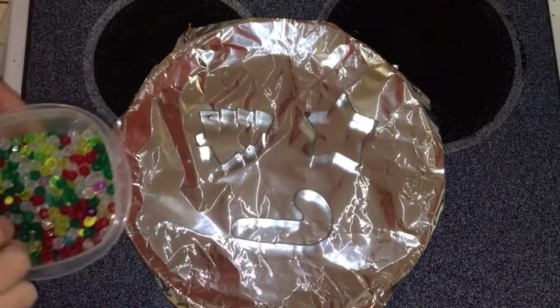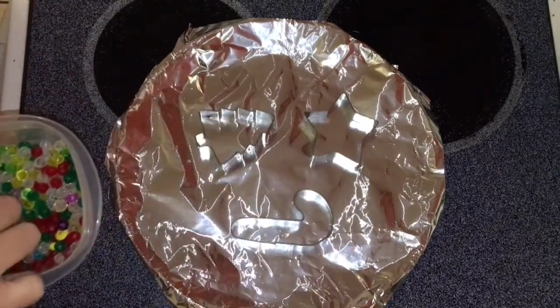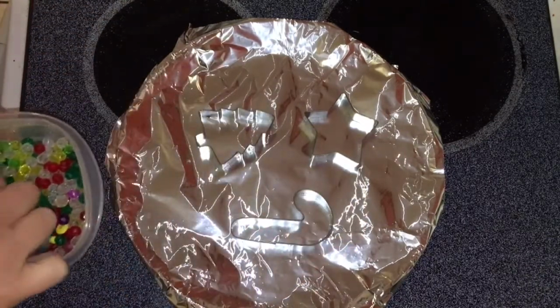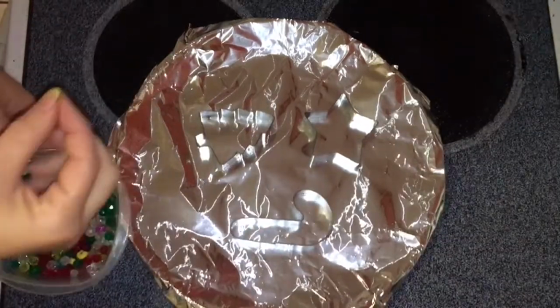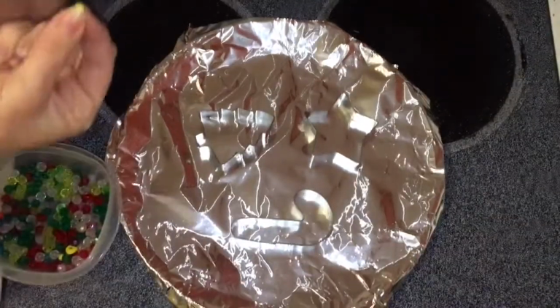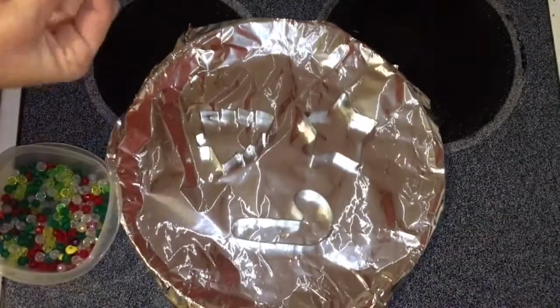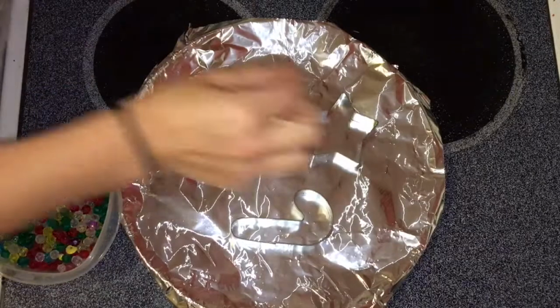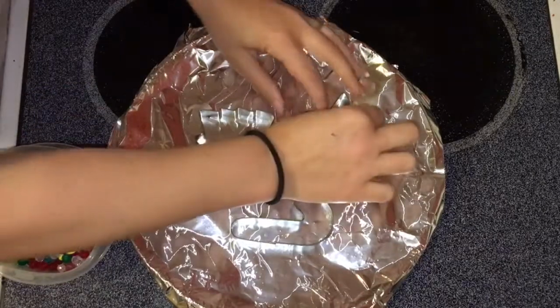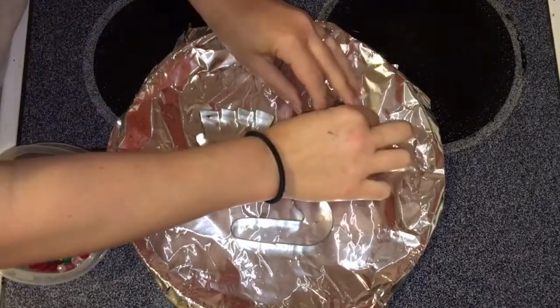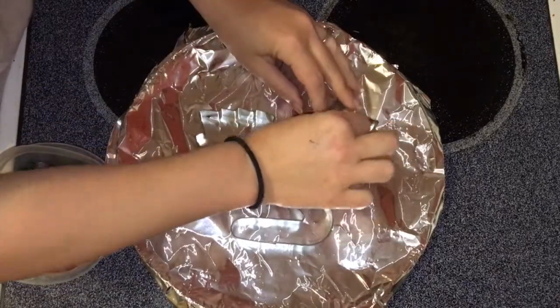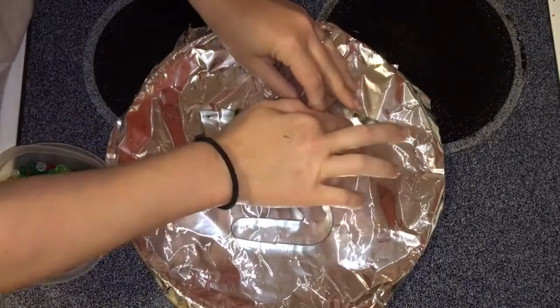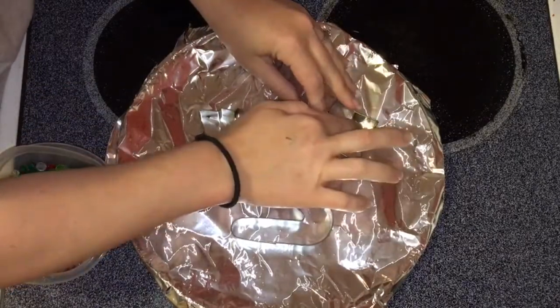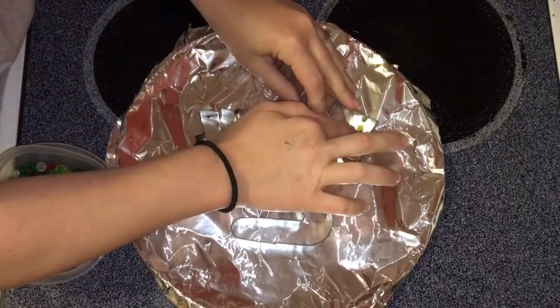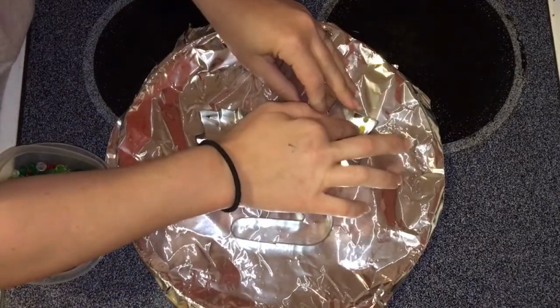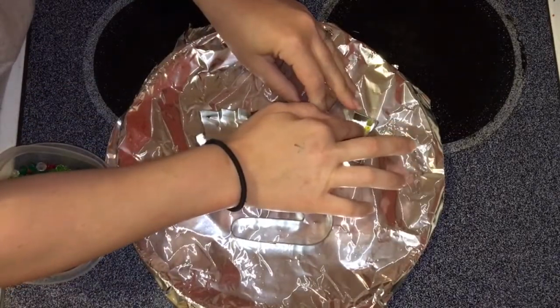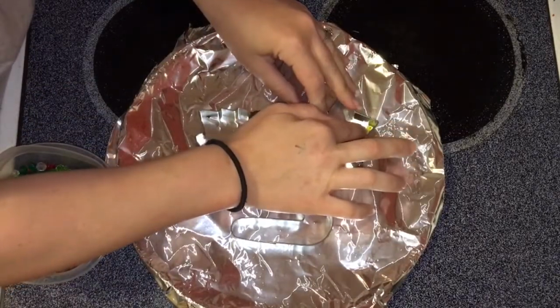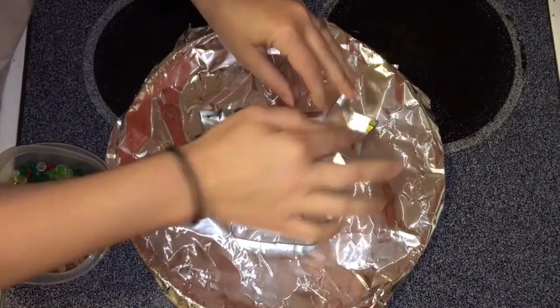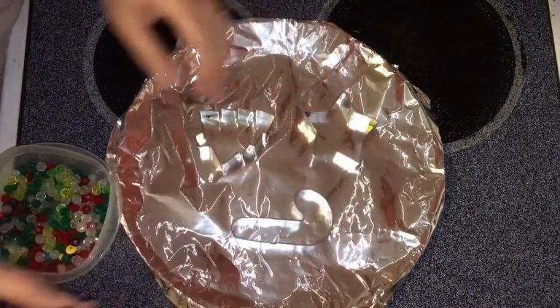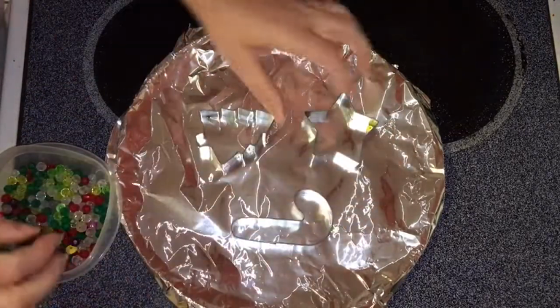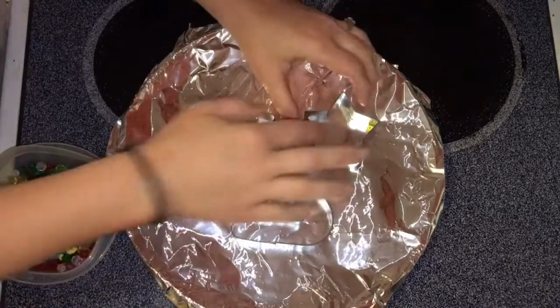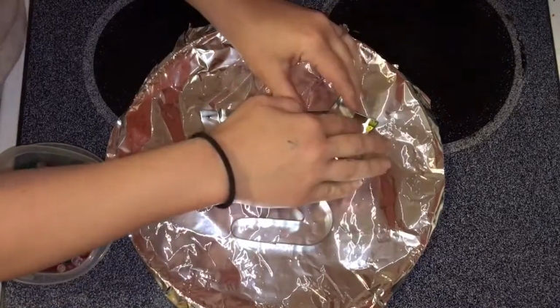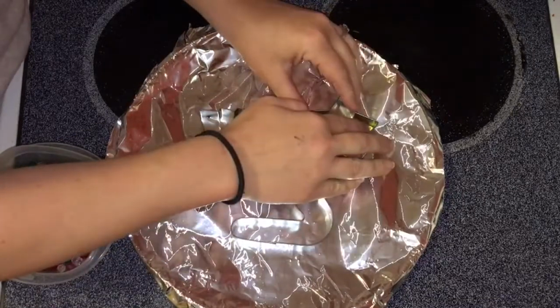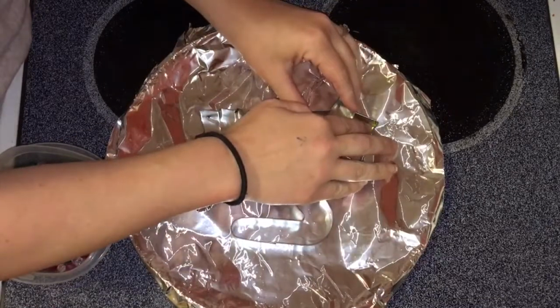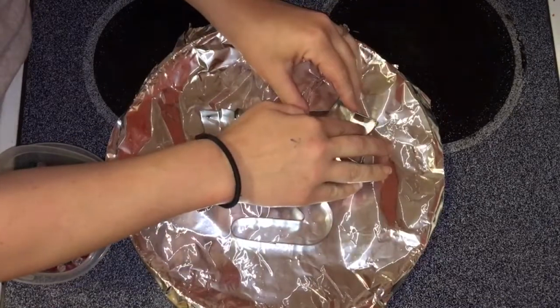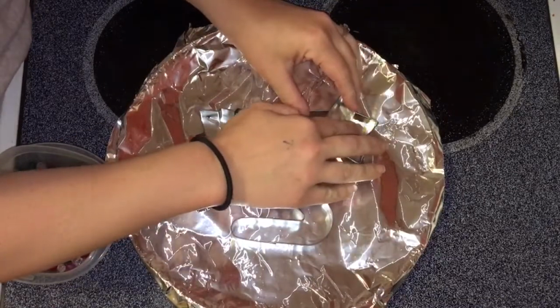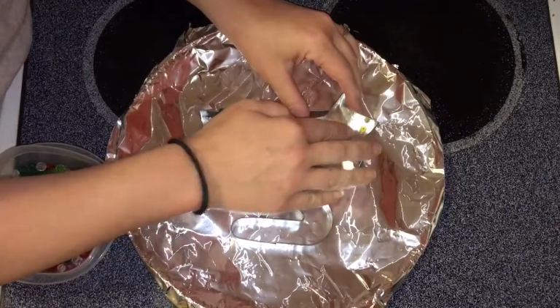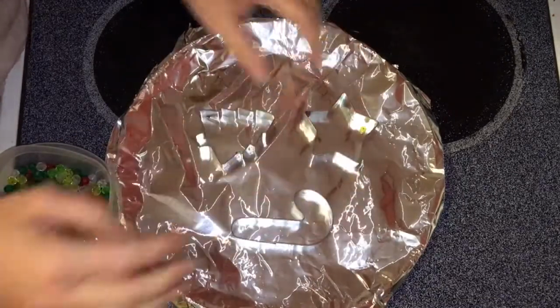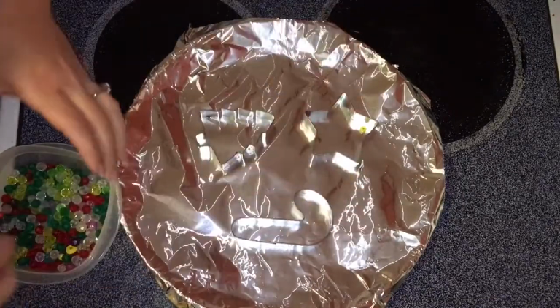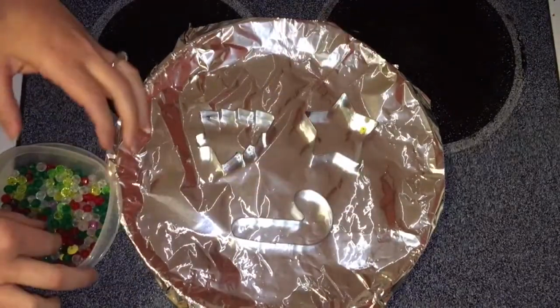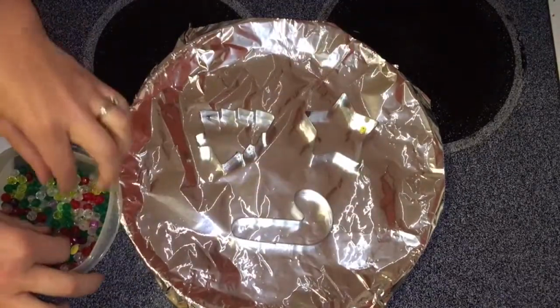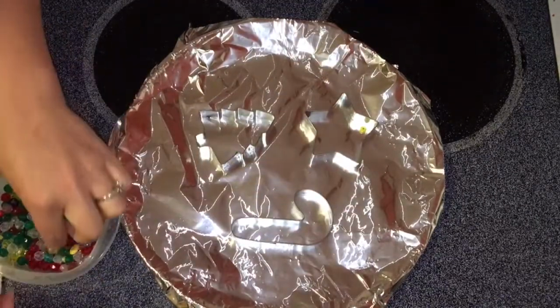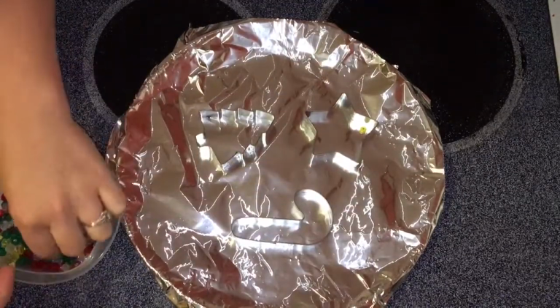Next, place your wooden bead at the top of each ornament where you would like your hole to be, and then all you're gonna do is fill in the remainder of the ornament with the transparent beads. There's no right or wrong — this is all about creativity and making memories.